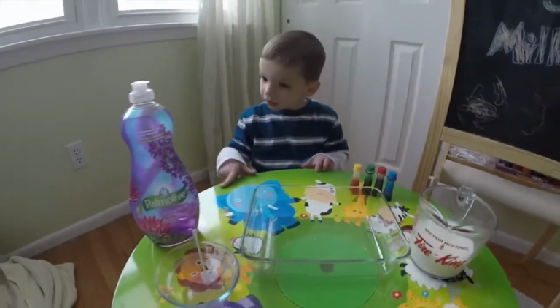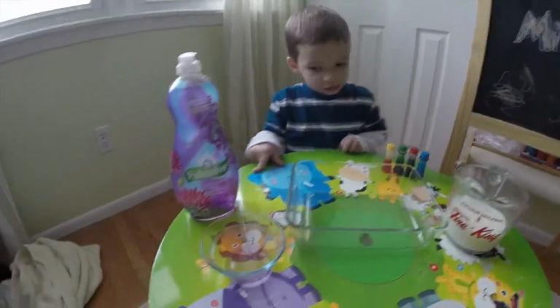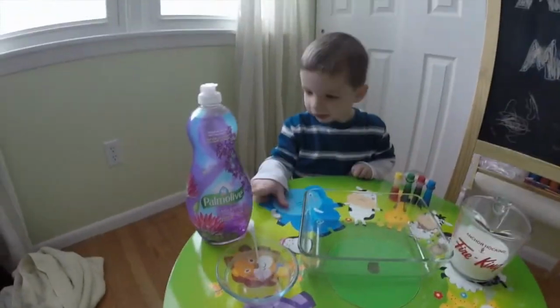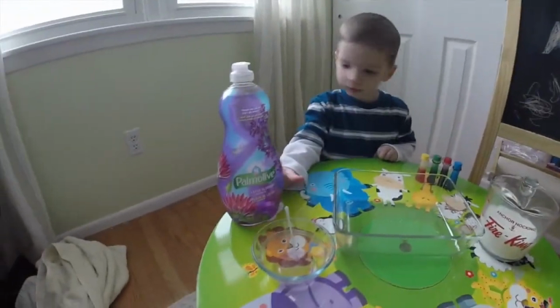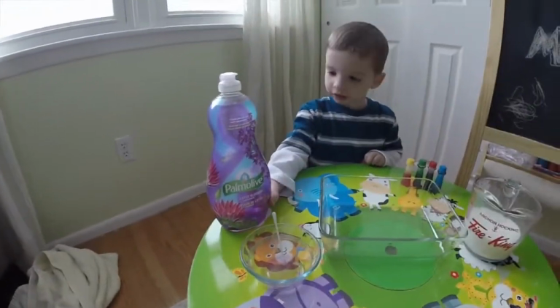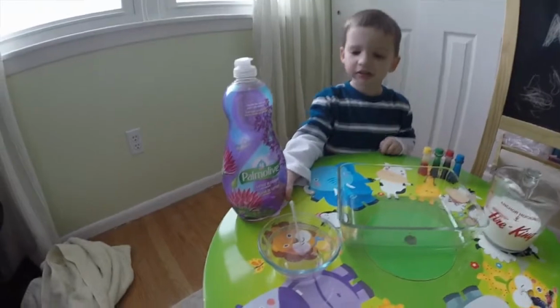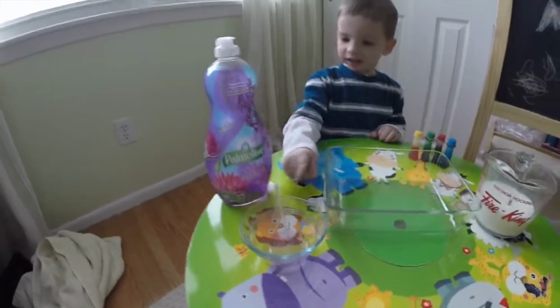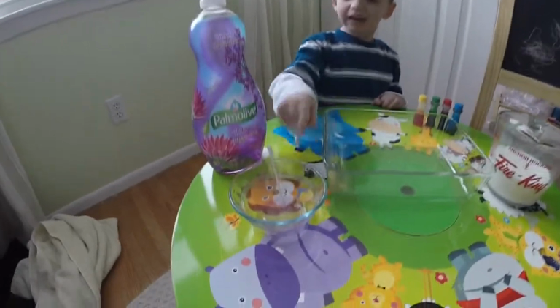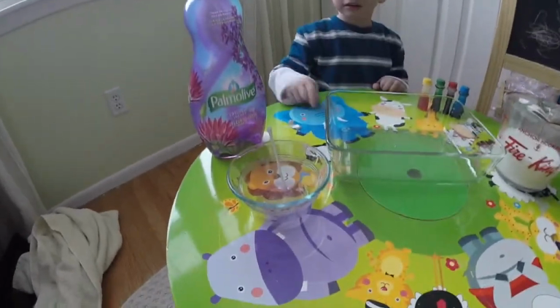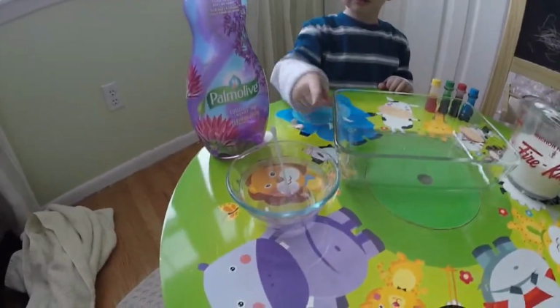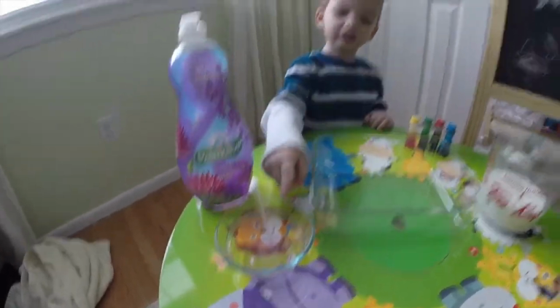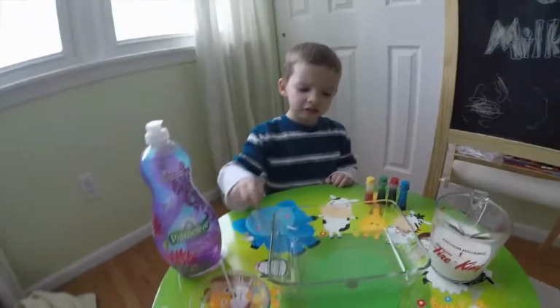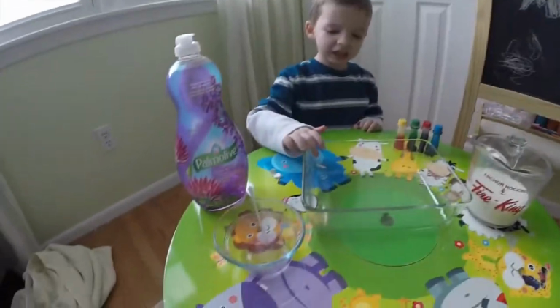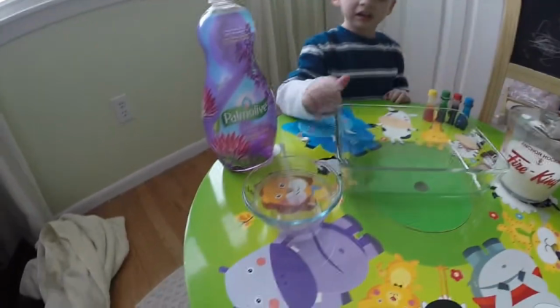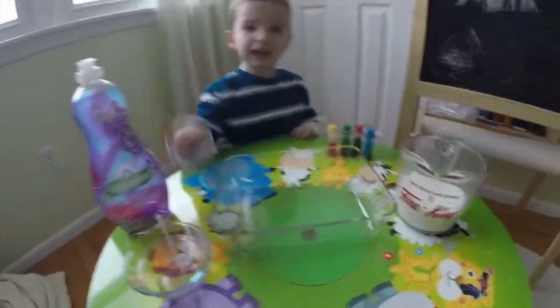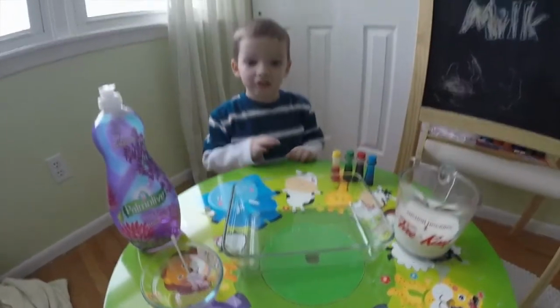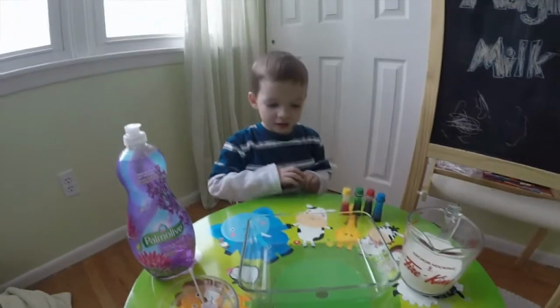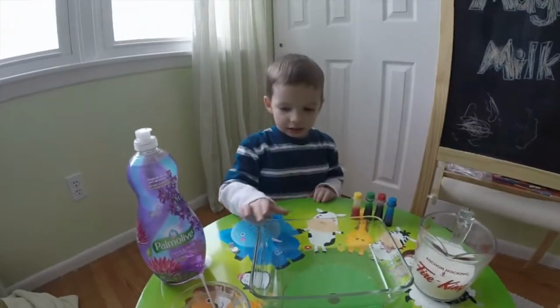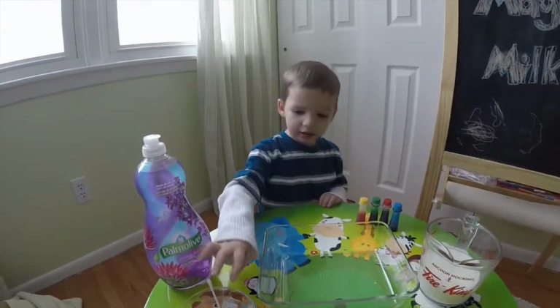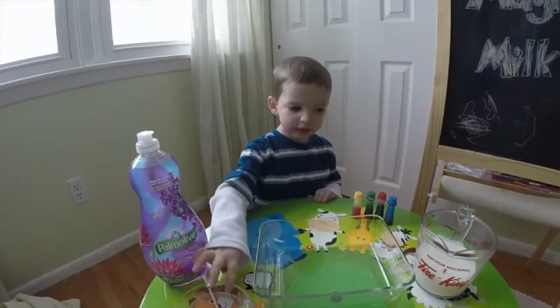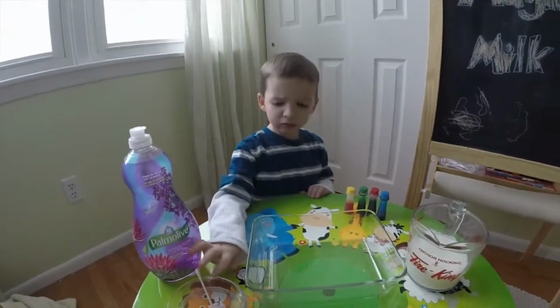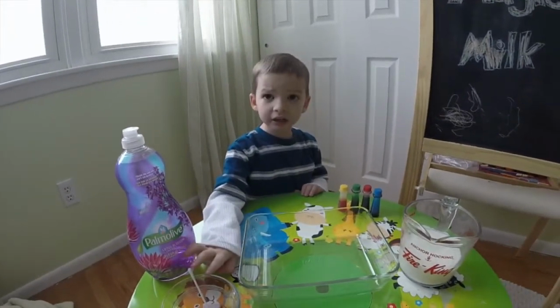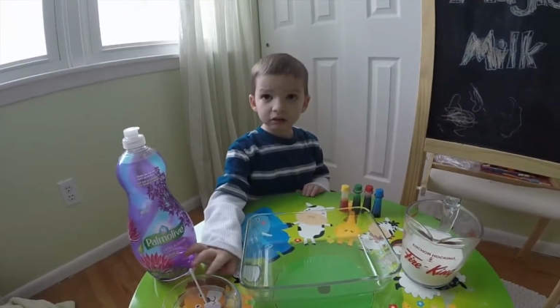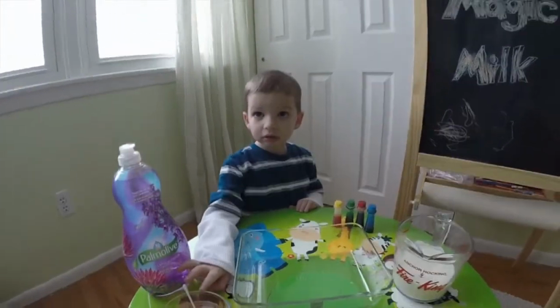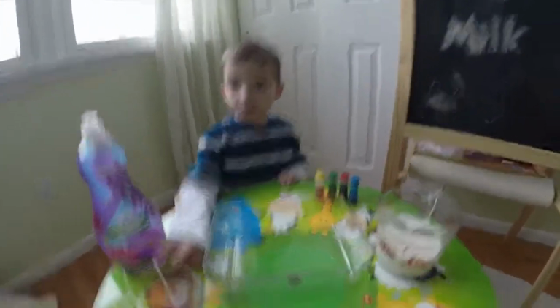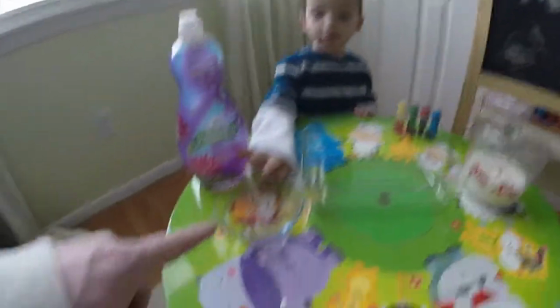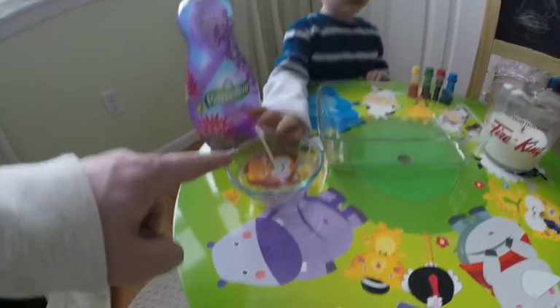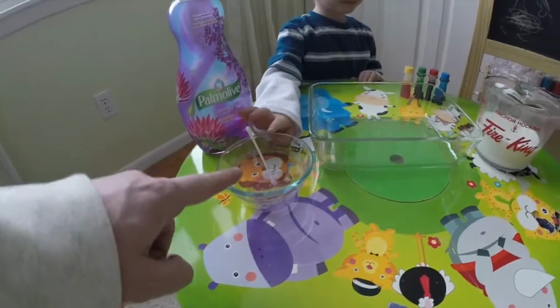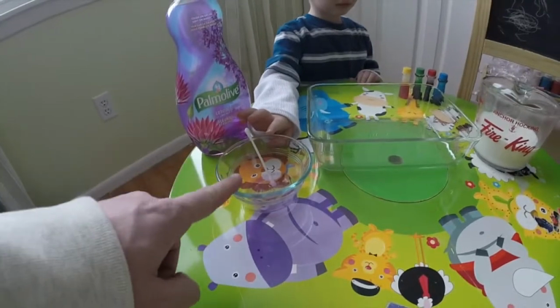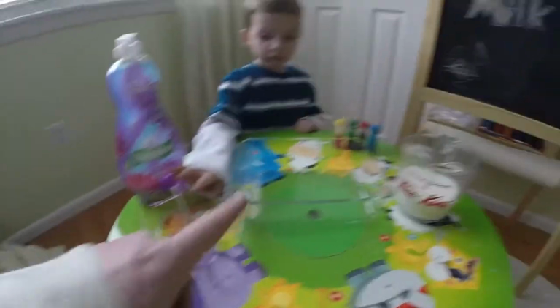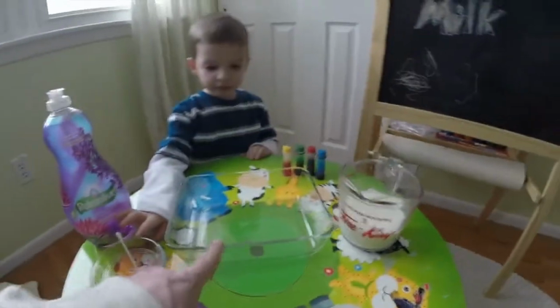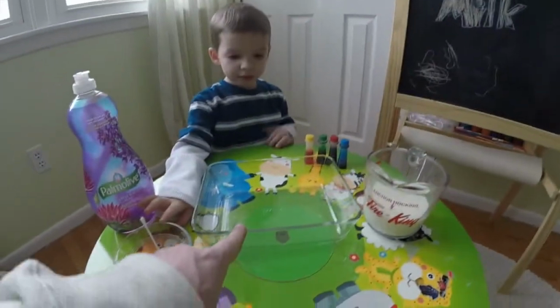What else? Dish soap. And a Q-tip. Yes, and a bowl to put the milk in, right? This bowl we have the dish soap in. This bowl we'll put the milk in.